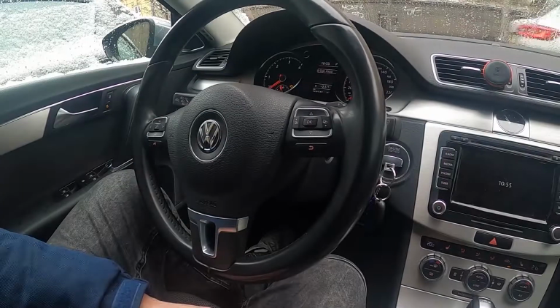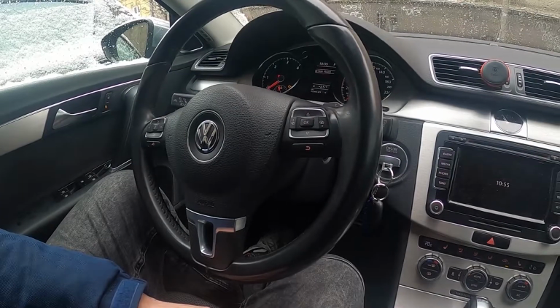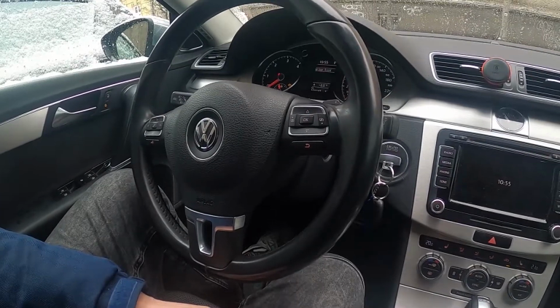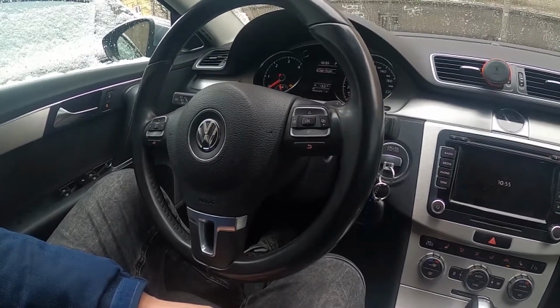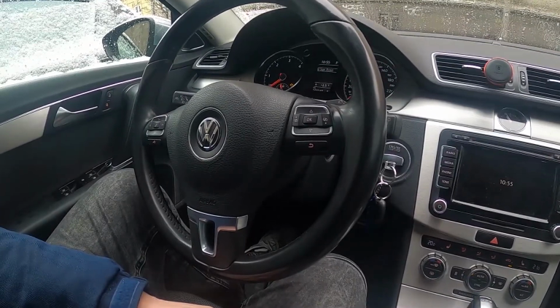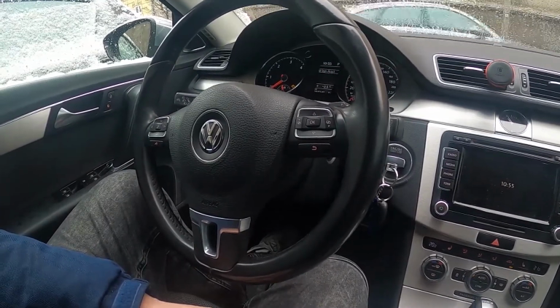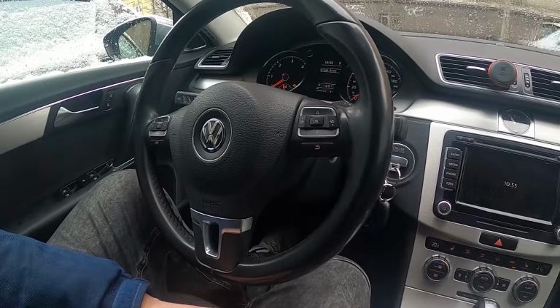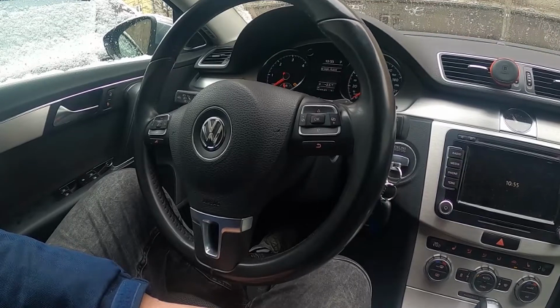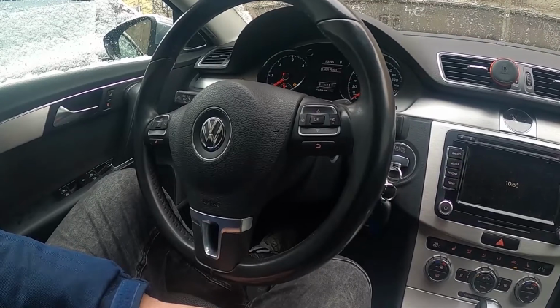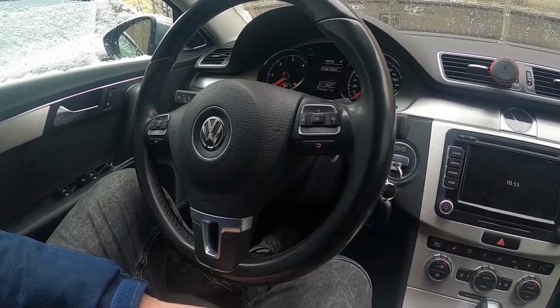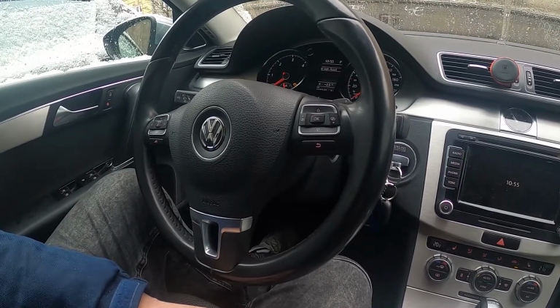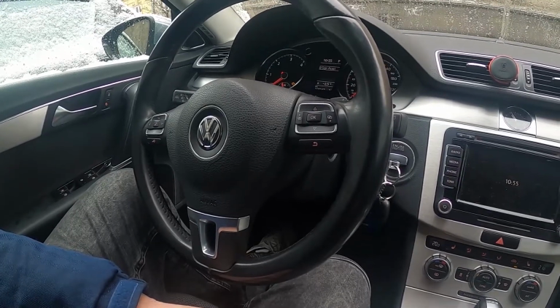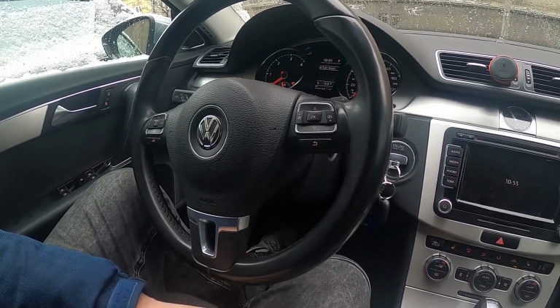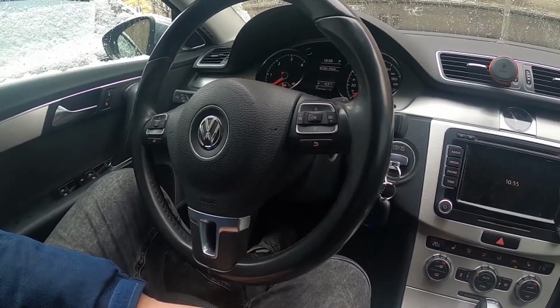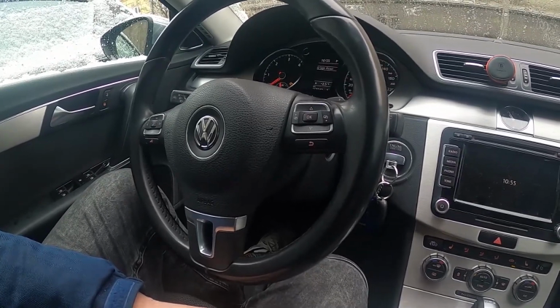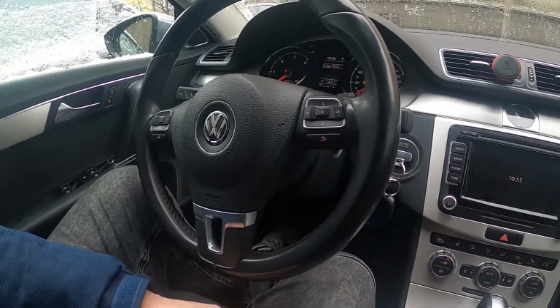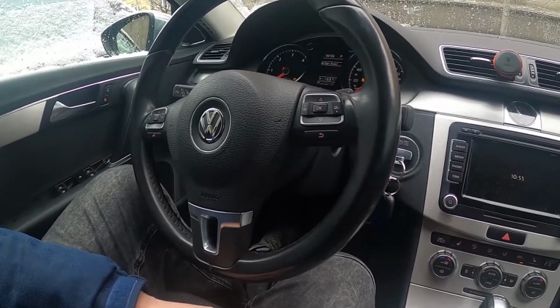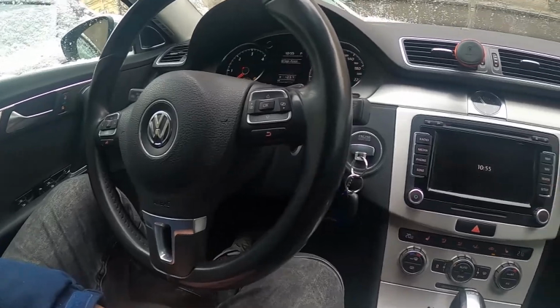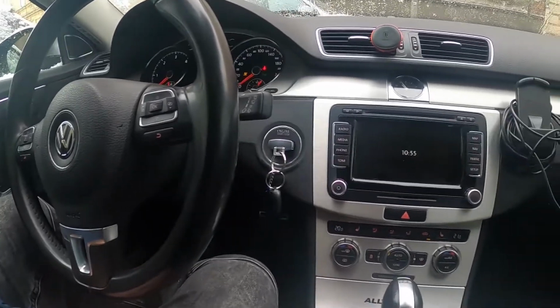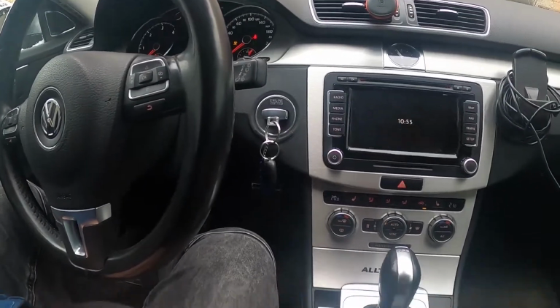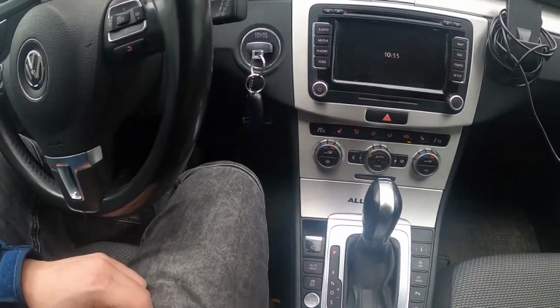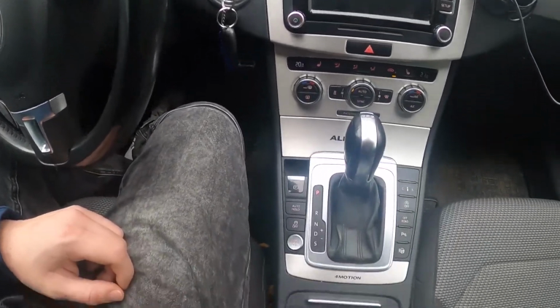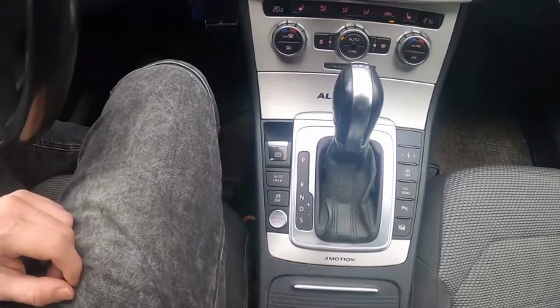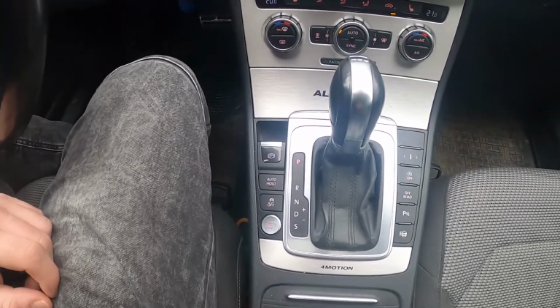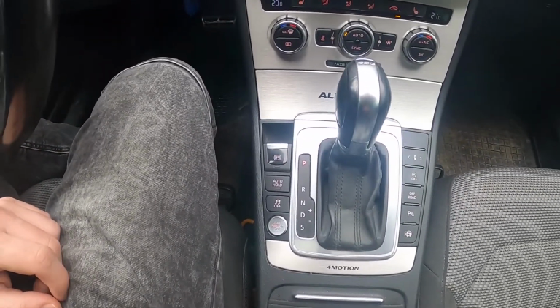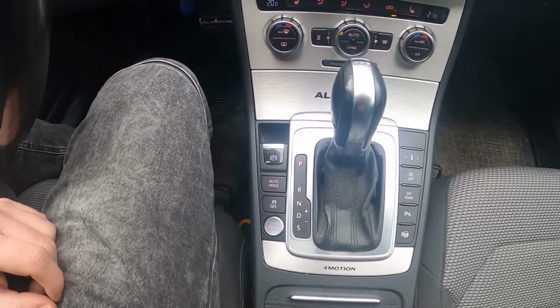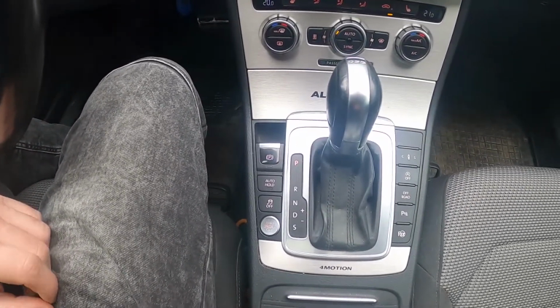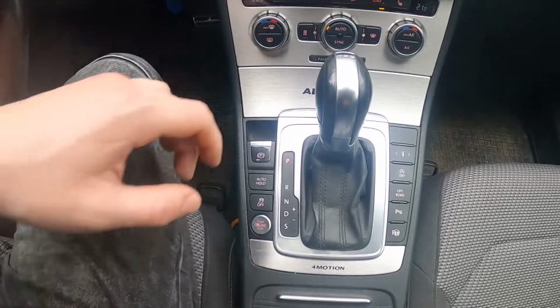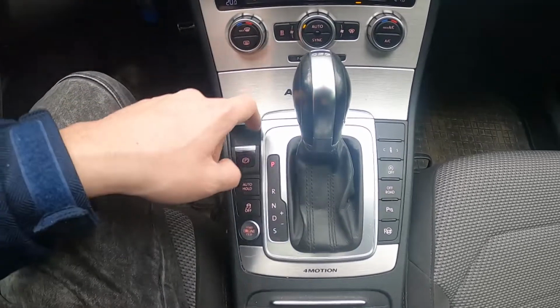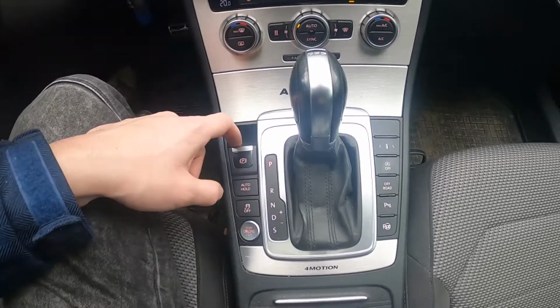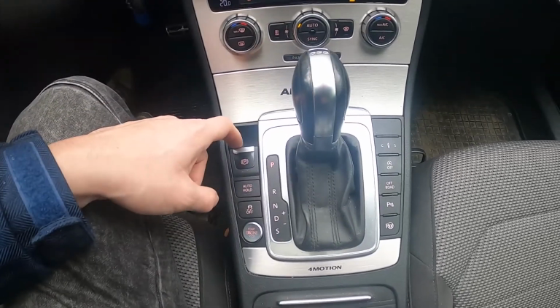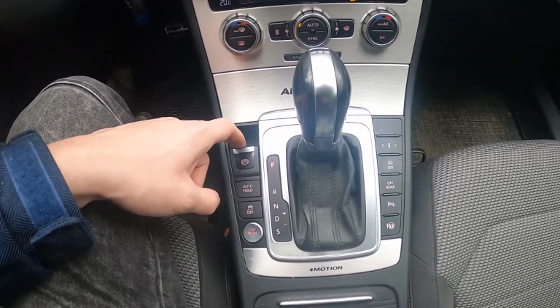Hello. Today I'm in a Volkswagen Passat B7. In this video I'll show you how to enable and disable the Electronic Handbrake. To begin, look at the central panel in your car and focus on this button right here.